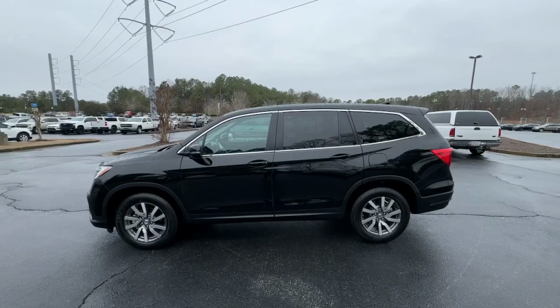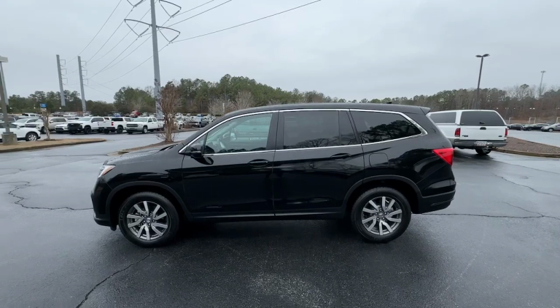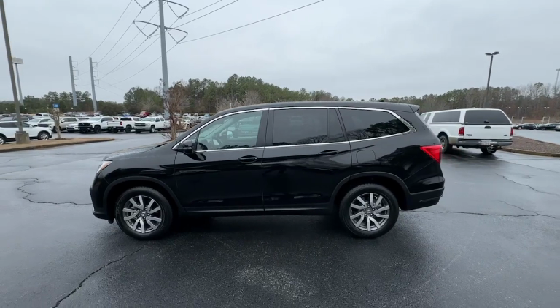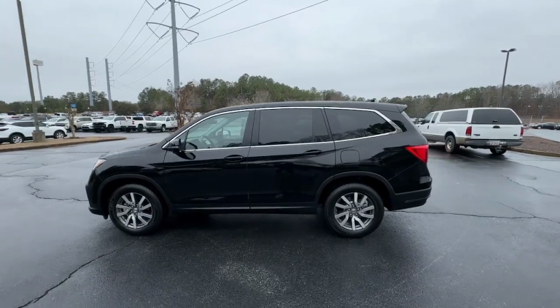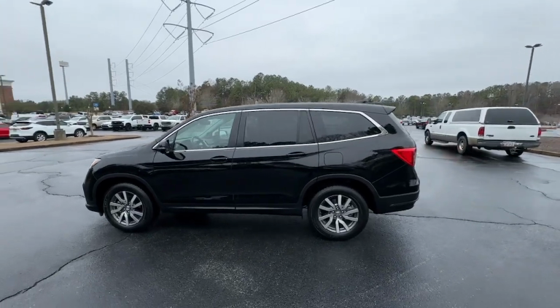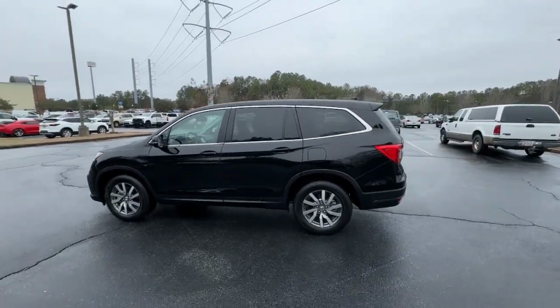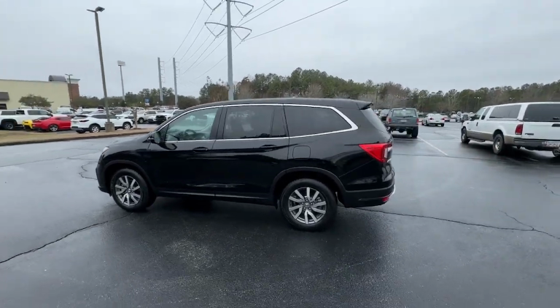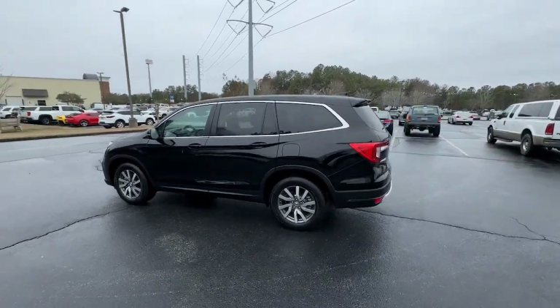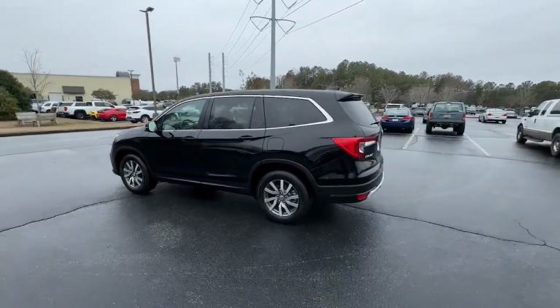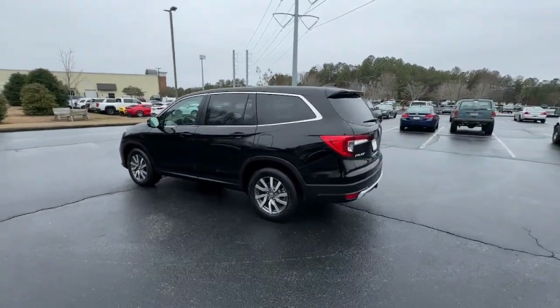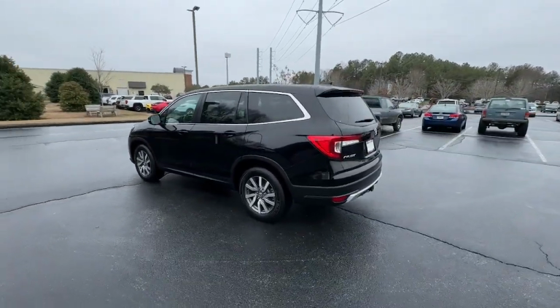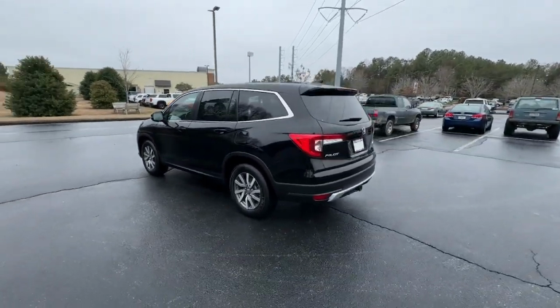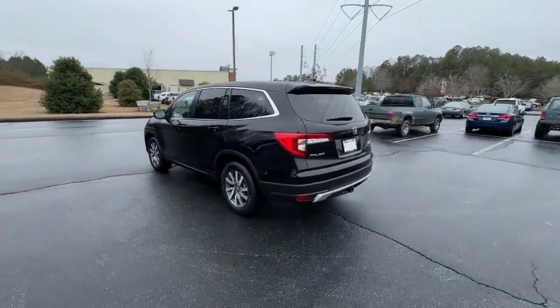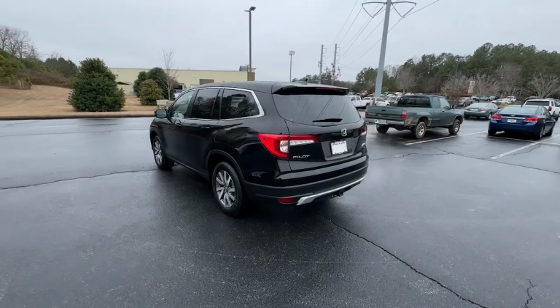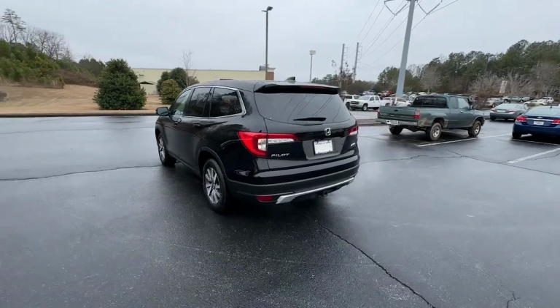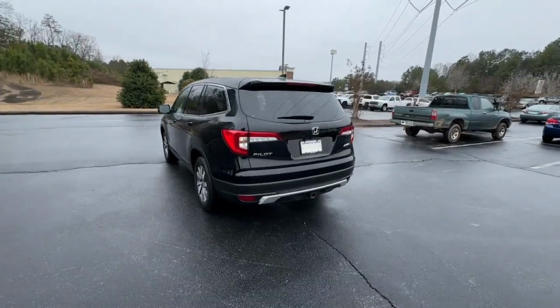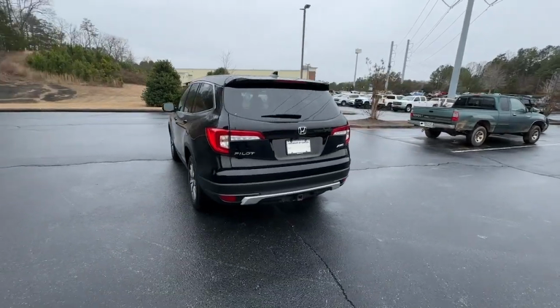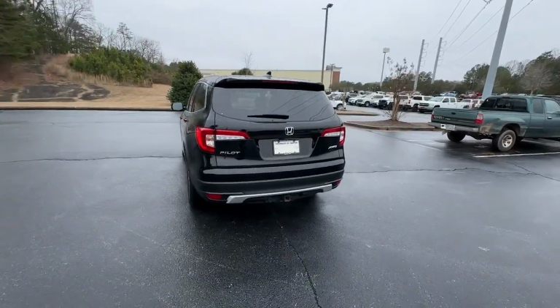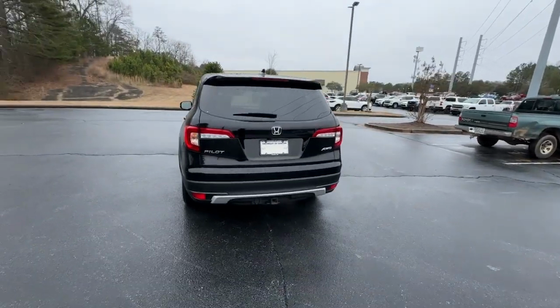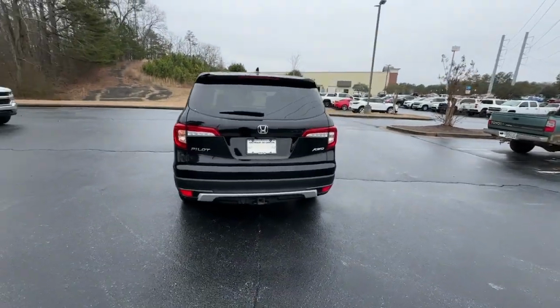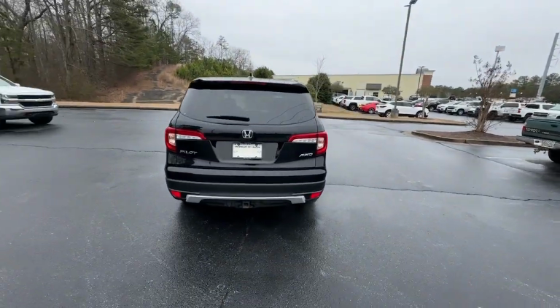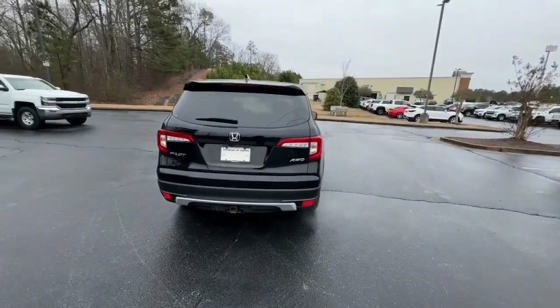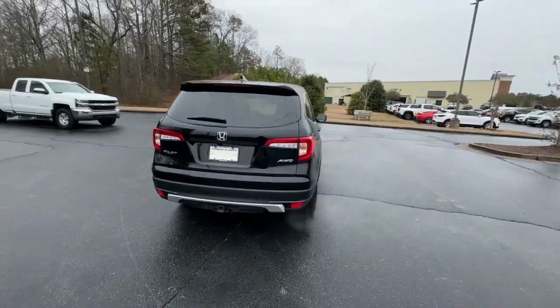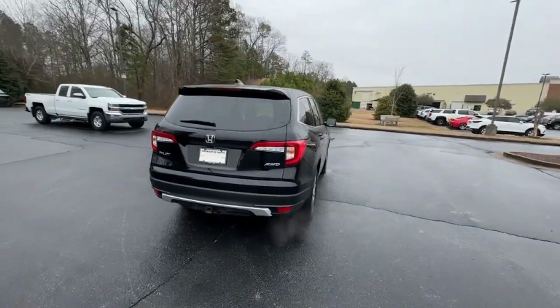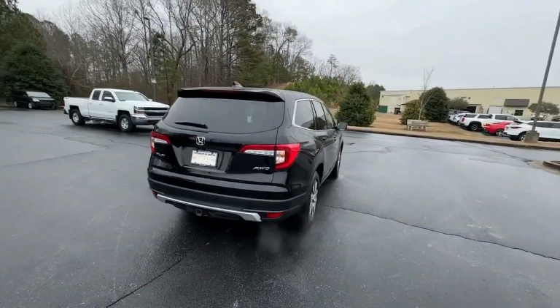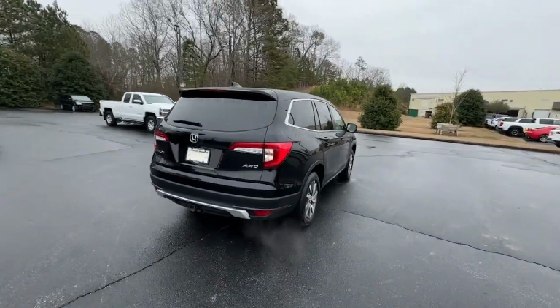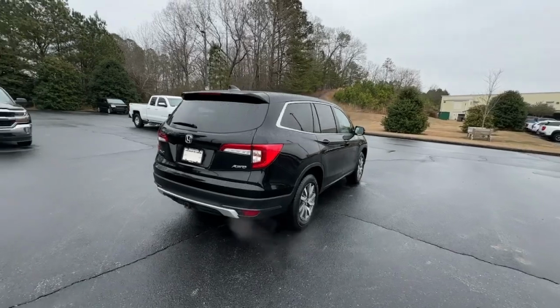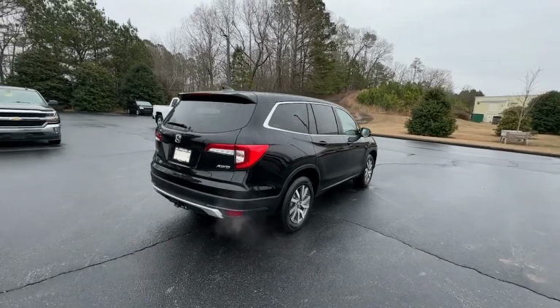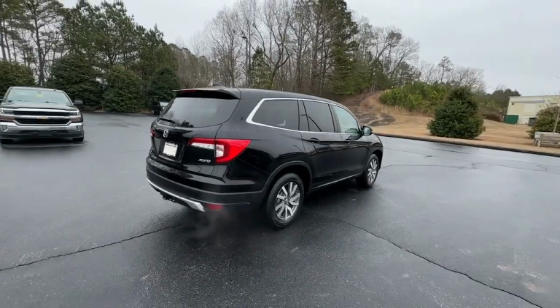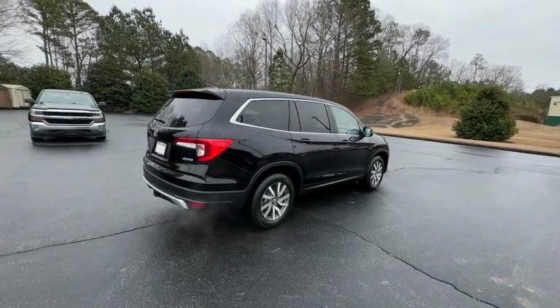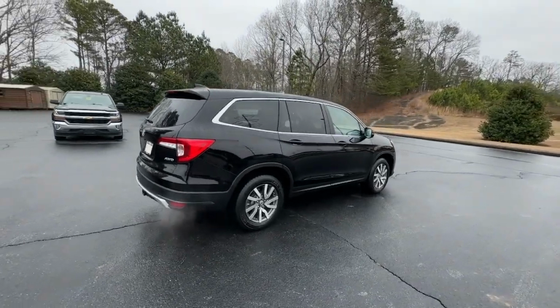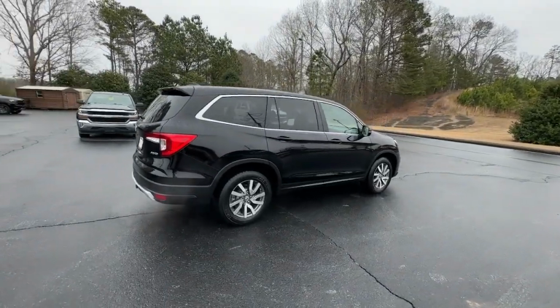You'll have love at first sight with the 2020 Honda Pilot. With less than 40,000 miles on the odometer, this vehicle stands out from the rest. Take a closer look at this super capable Pilot.